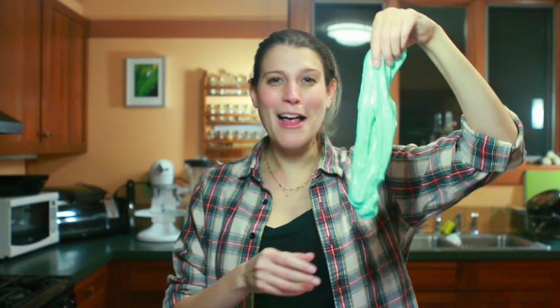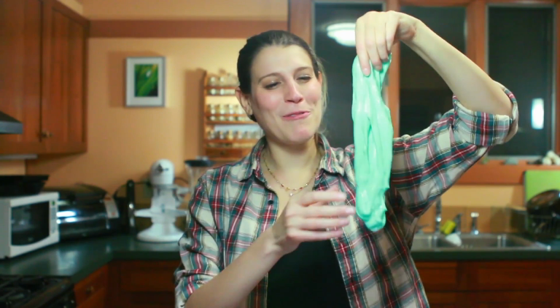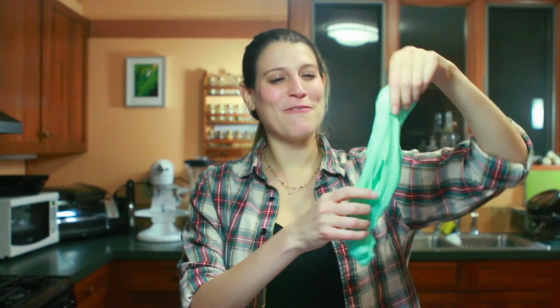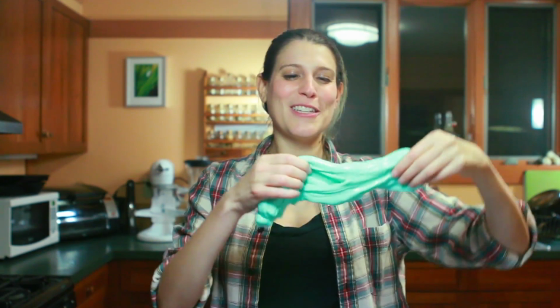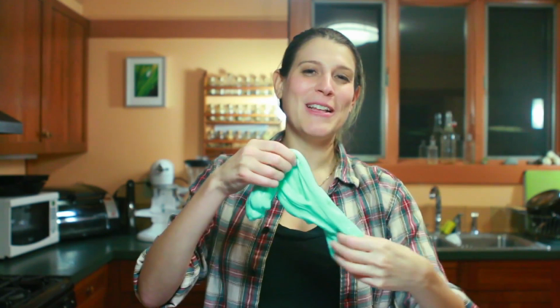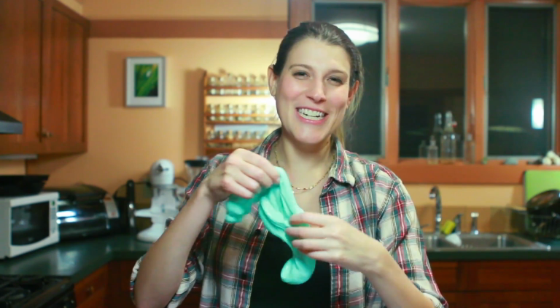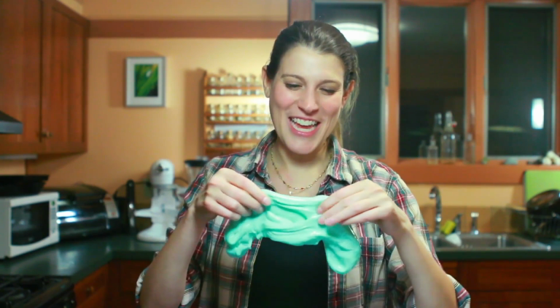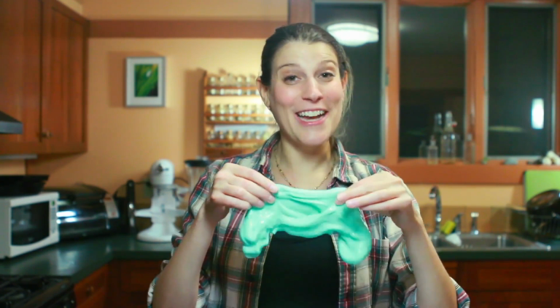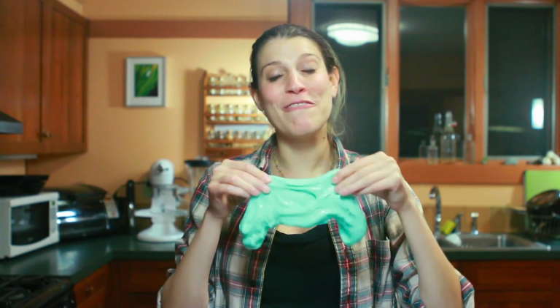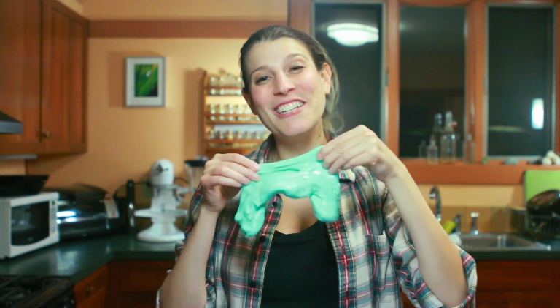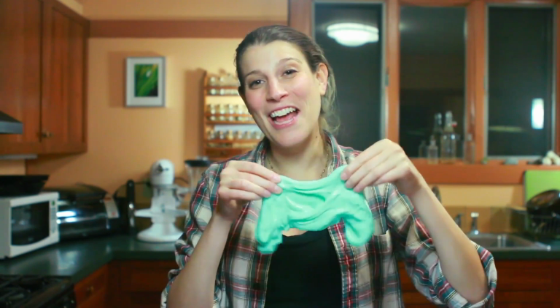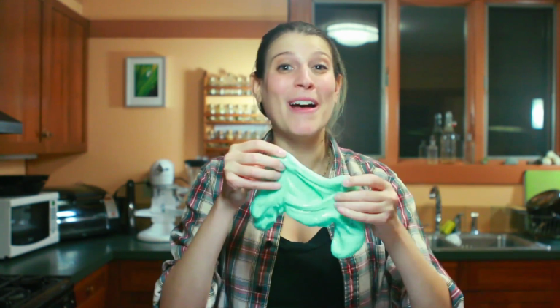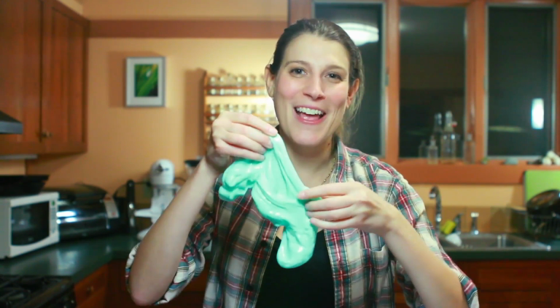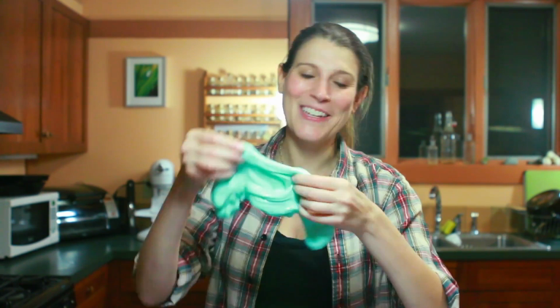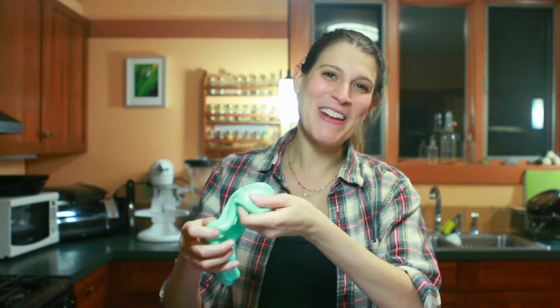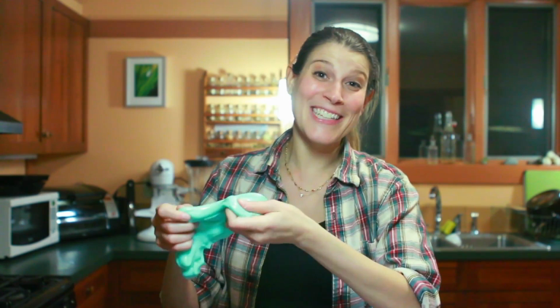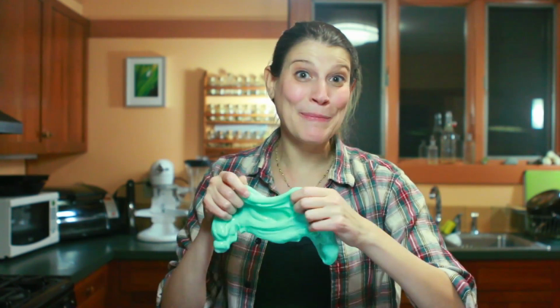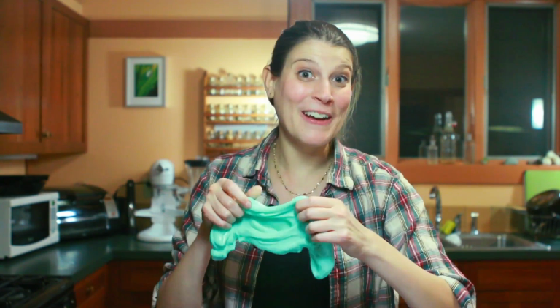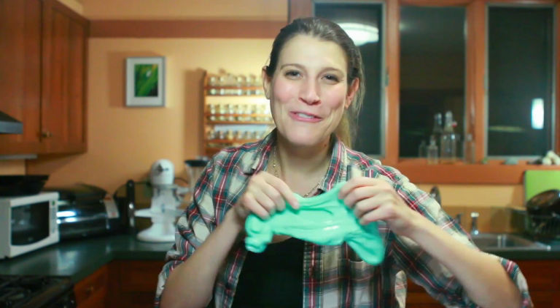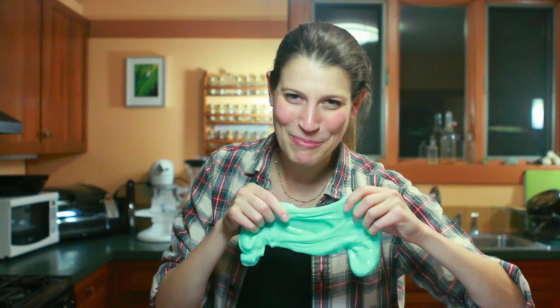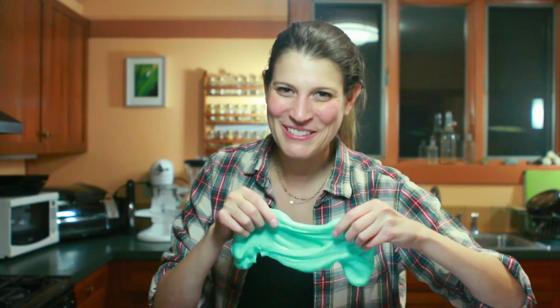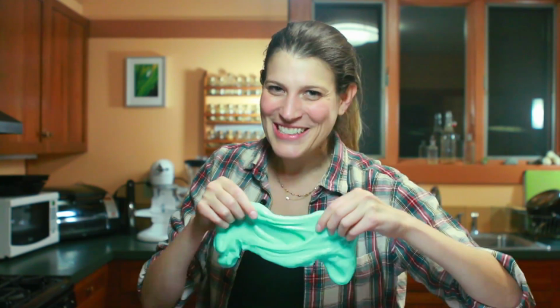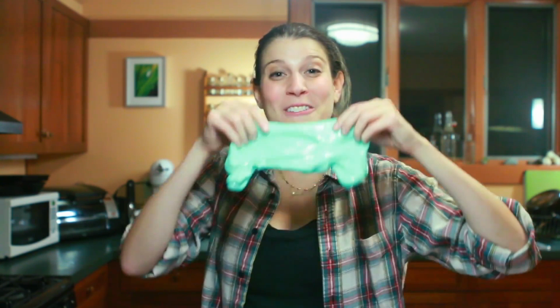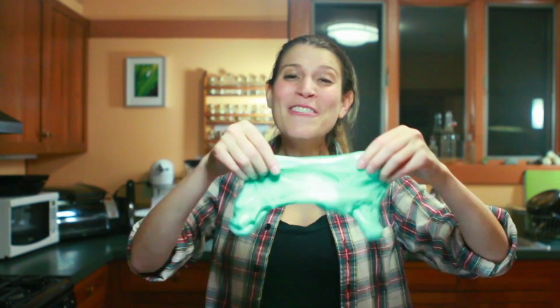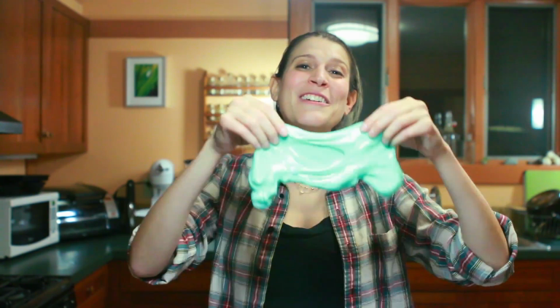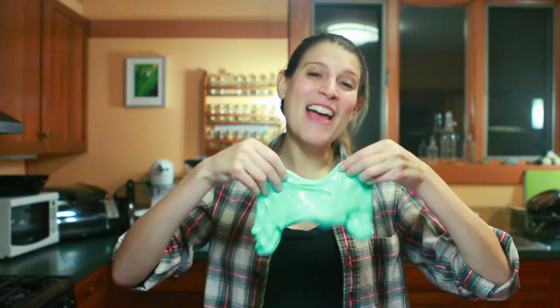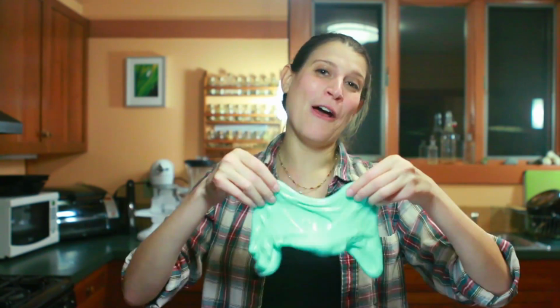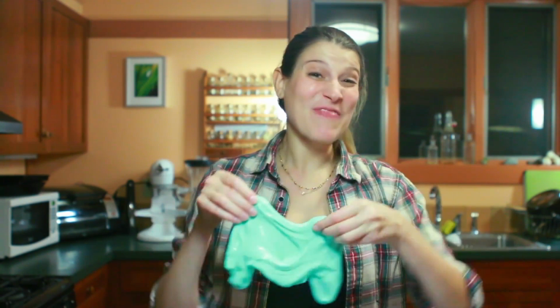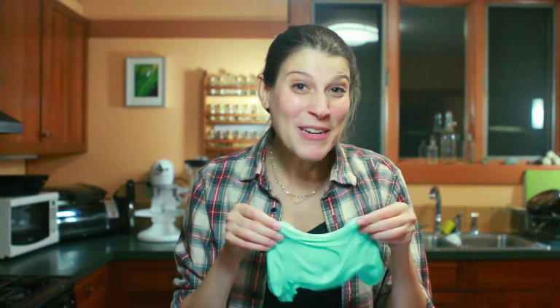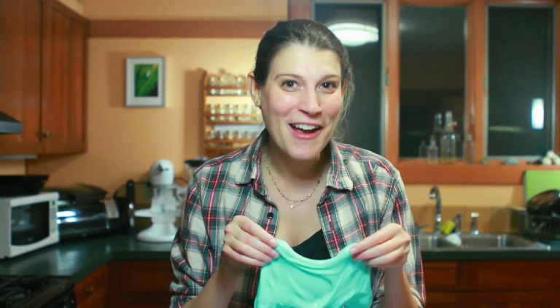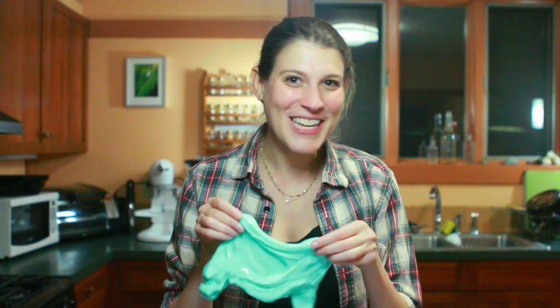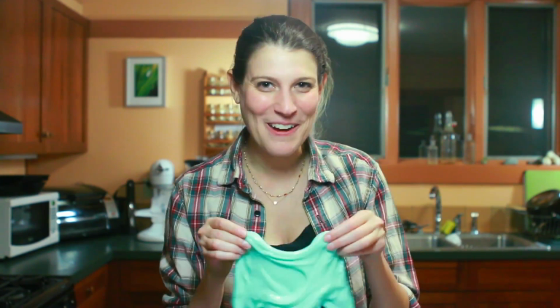Making slime was one of the first experiments I did as a kid that got me really excited about science. But I gotta say, it's pretty fun as a grown up too. So definitely try this at home and let me know in the comments how it goes.